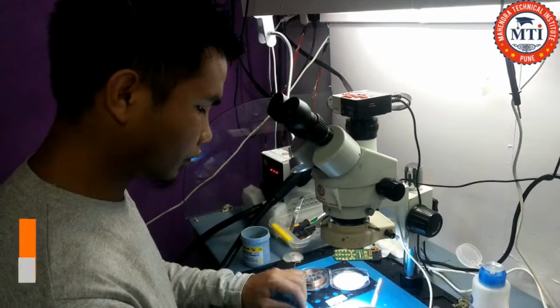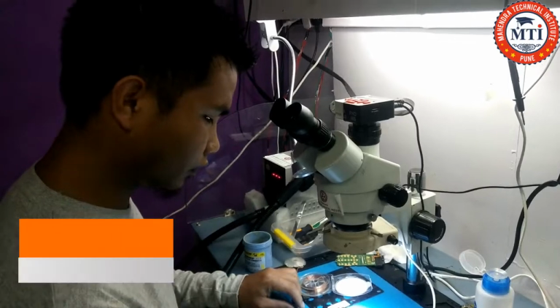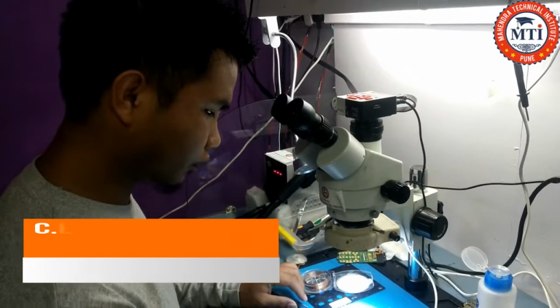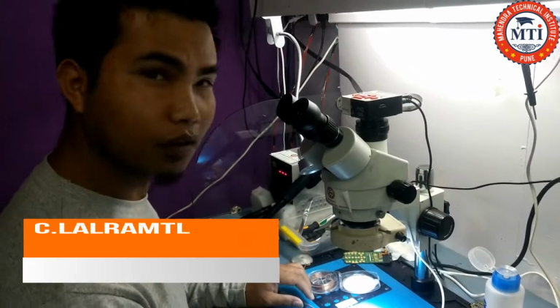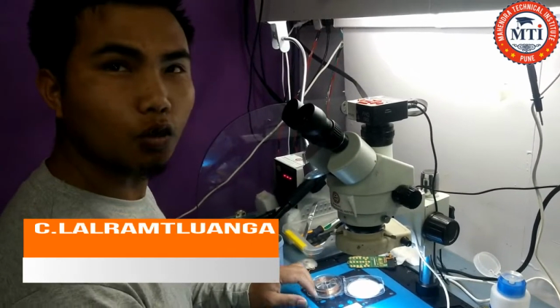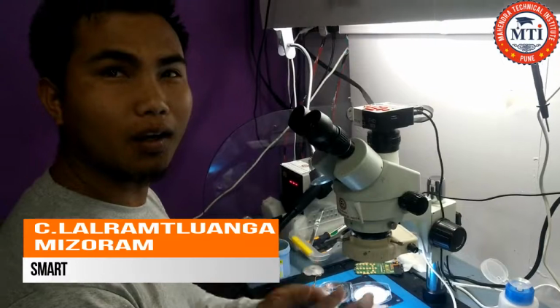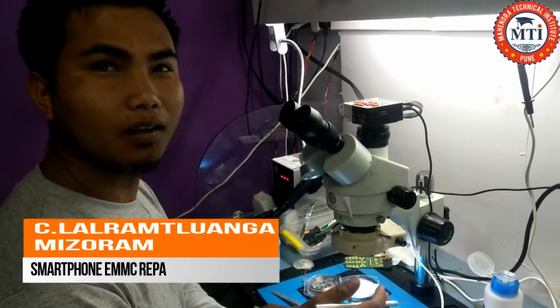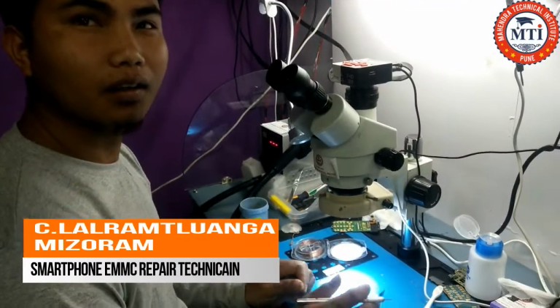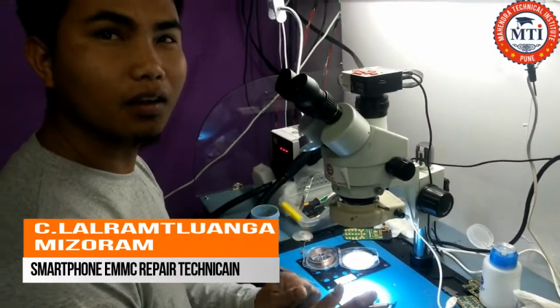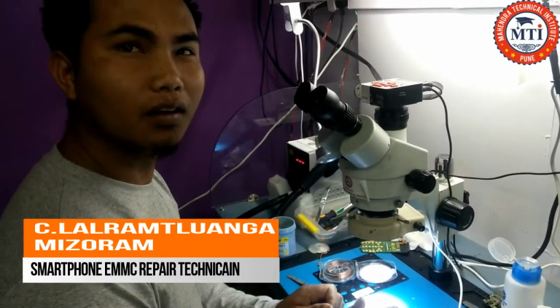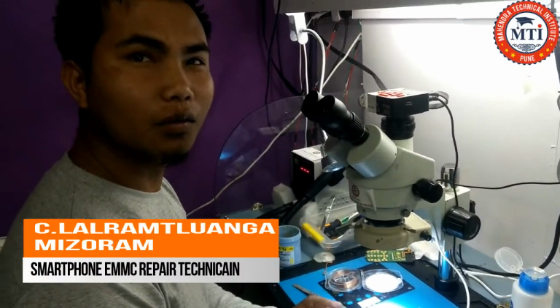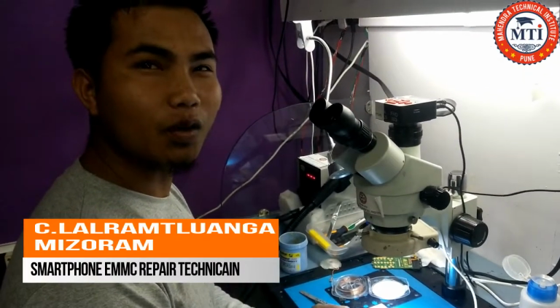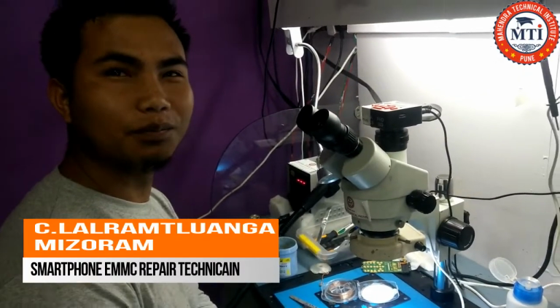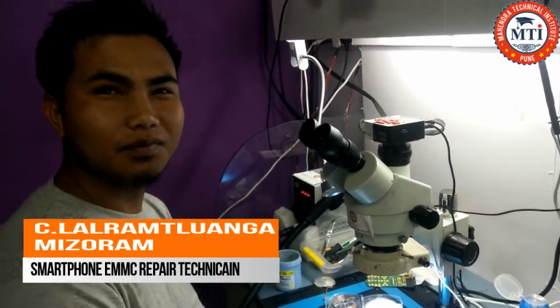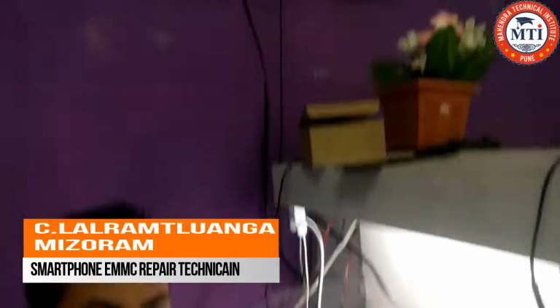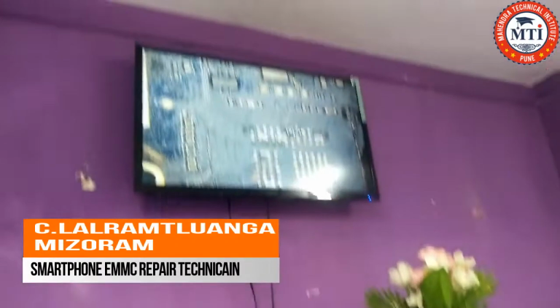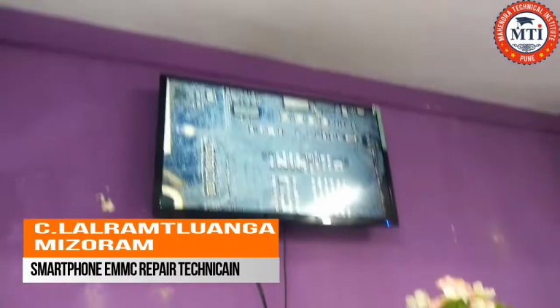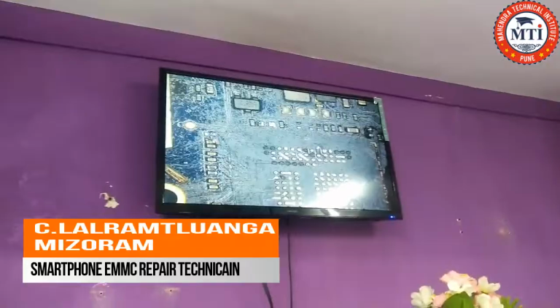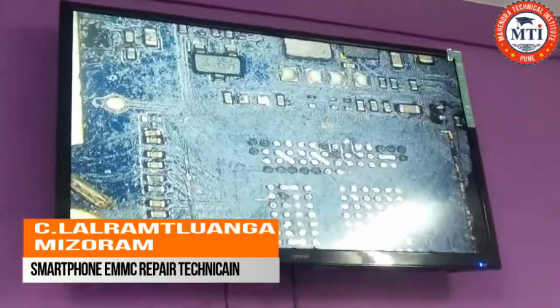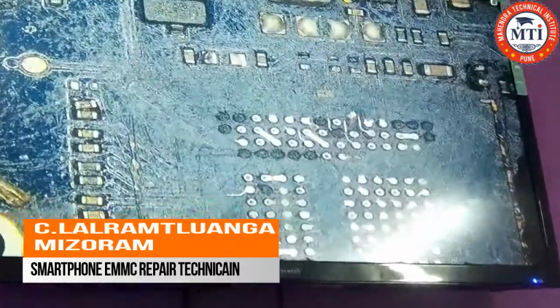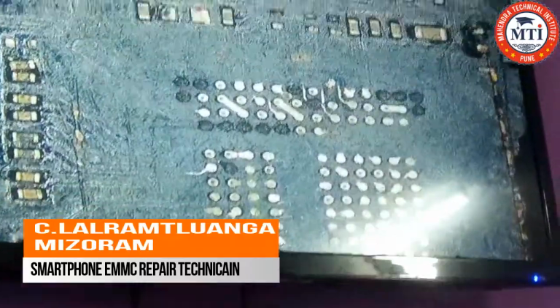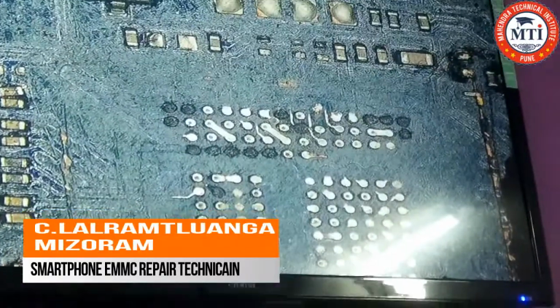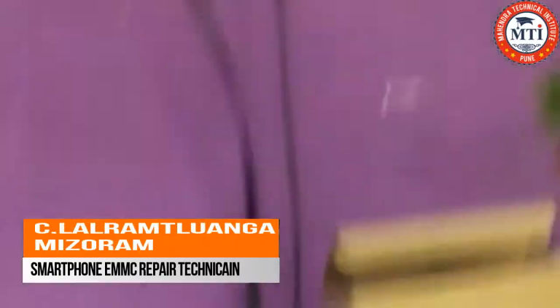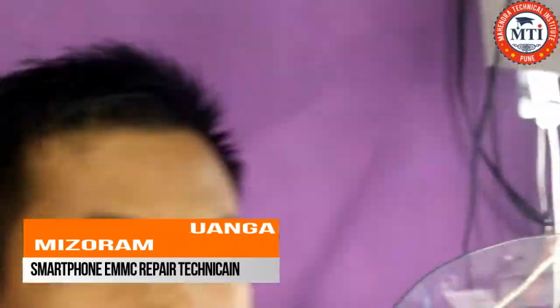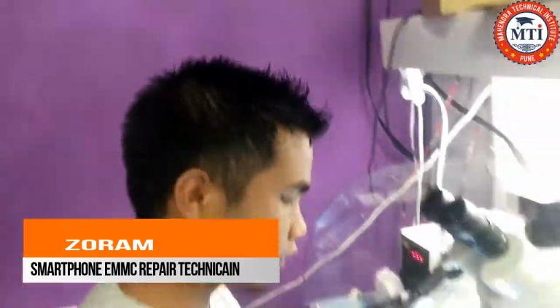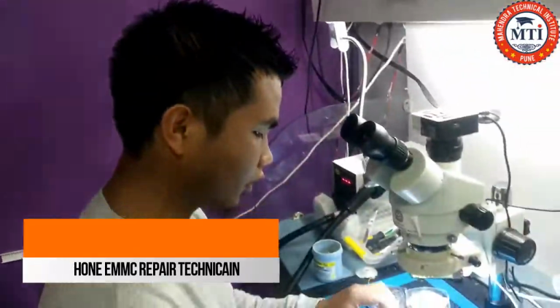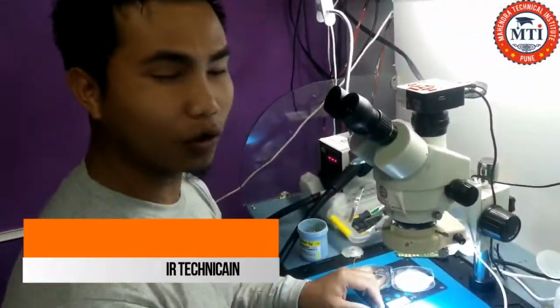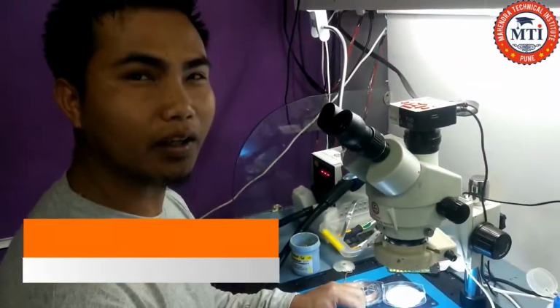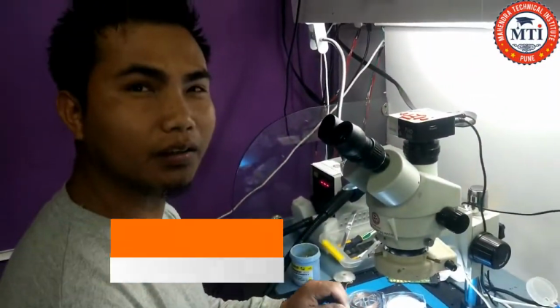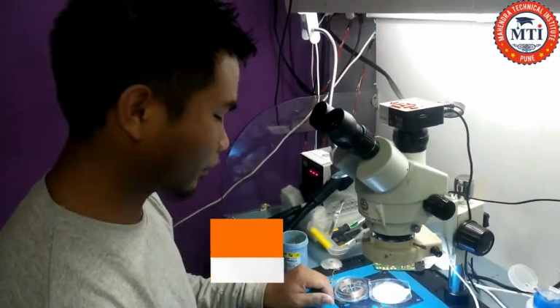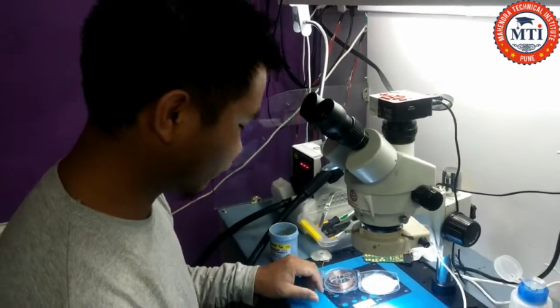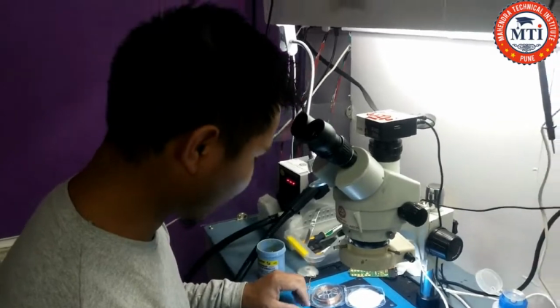What is your name? Where are you from? What are you doing now? Micro jump ring — why?